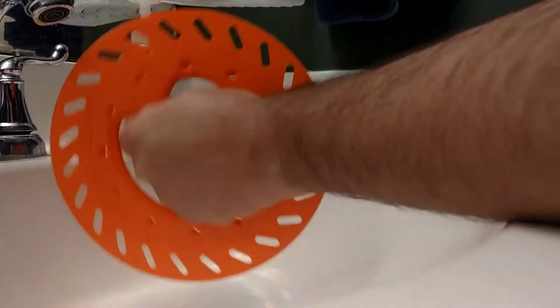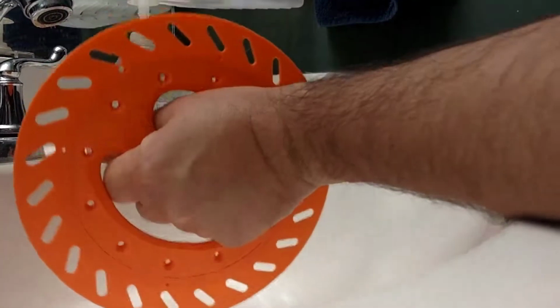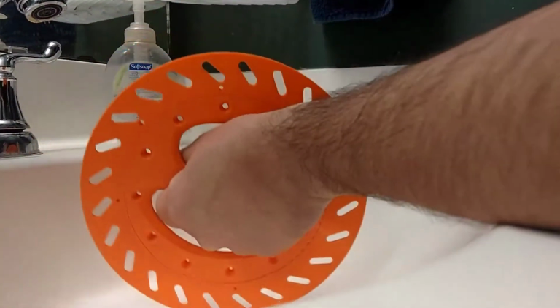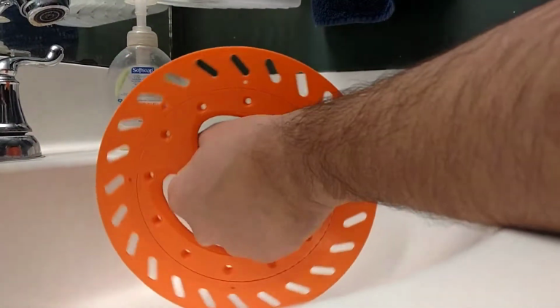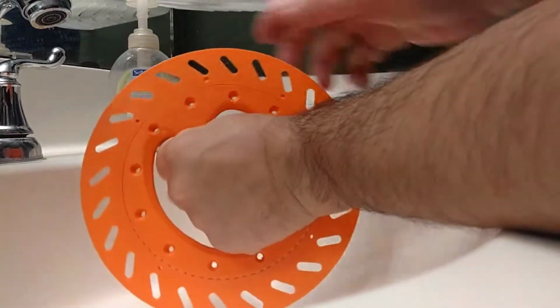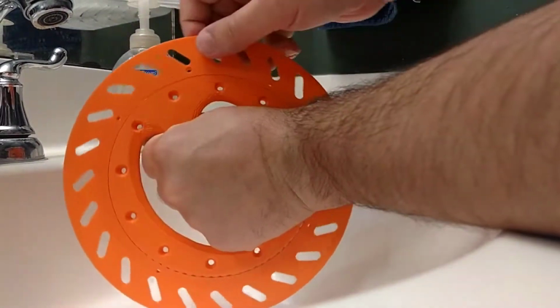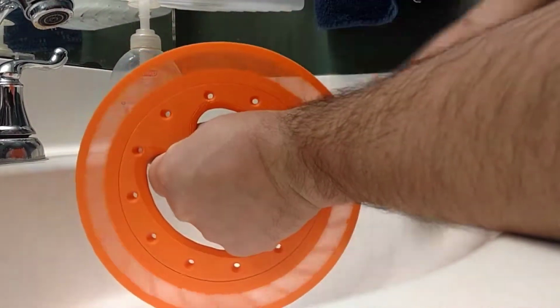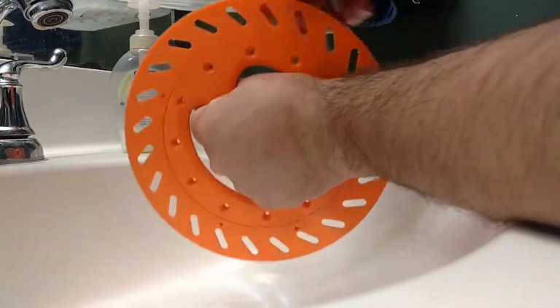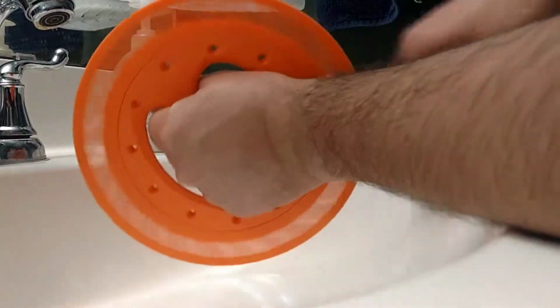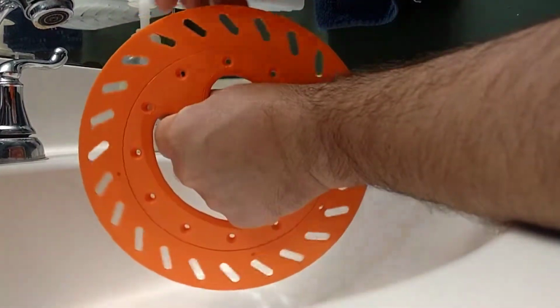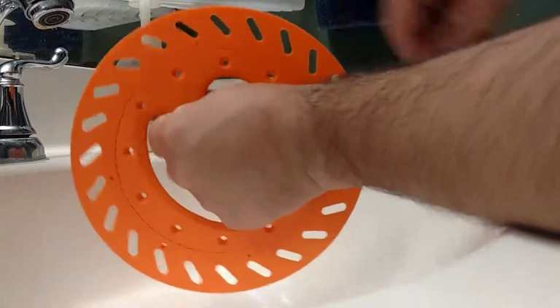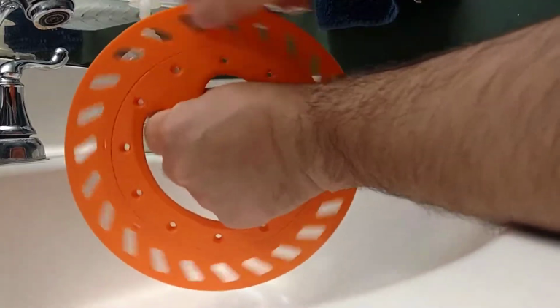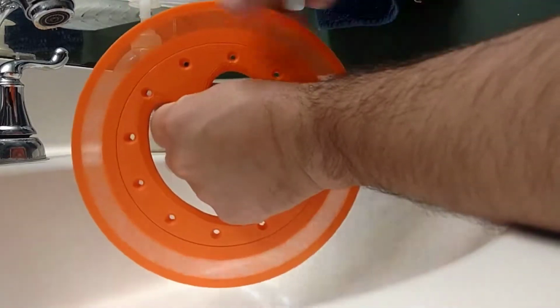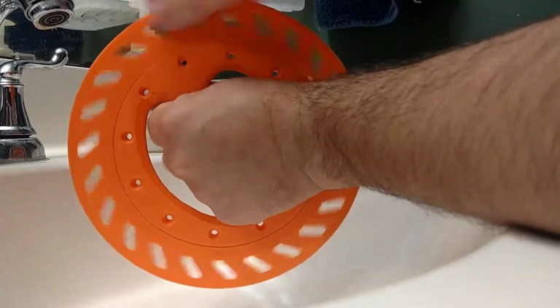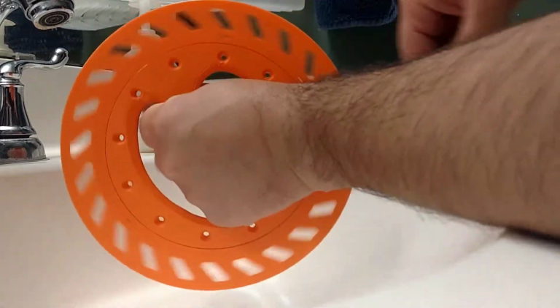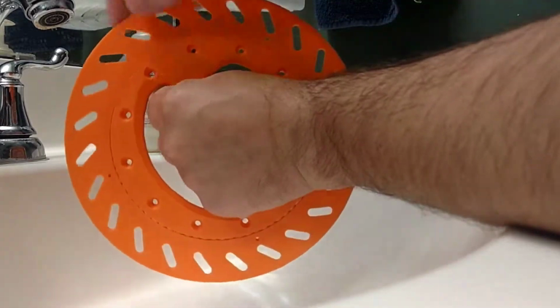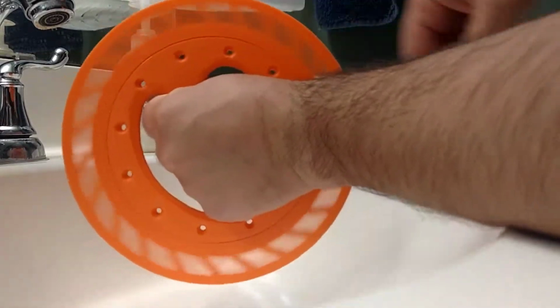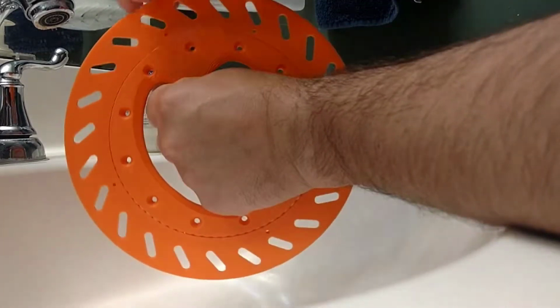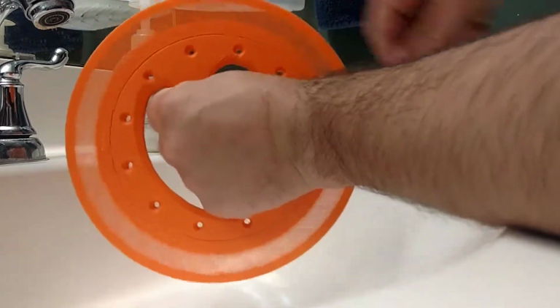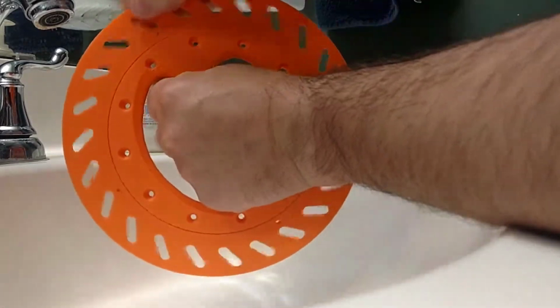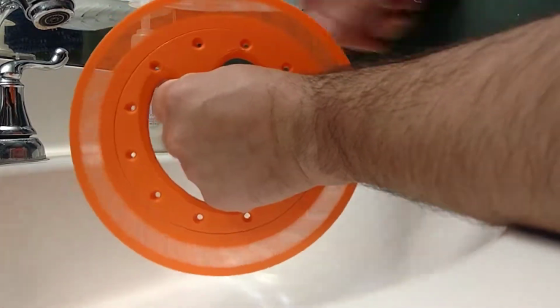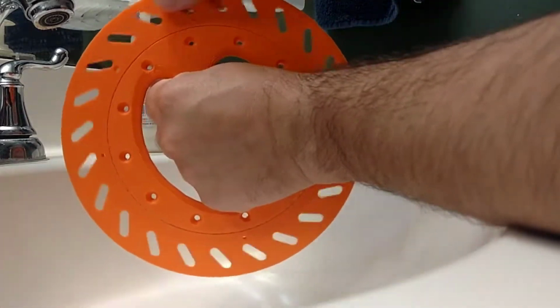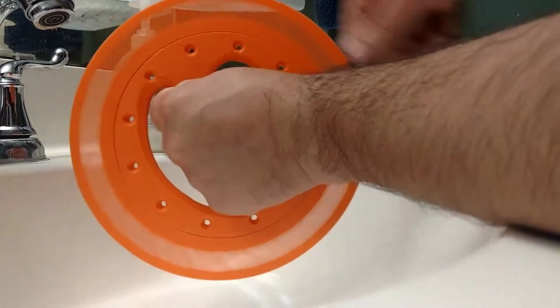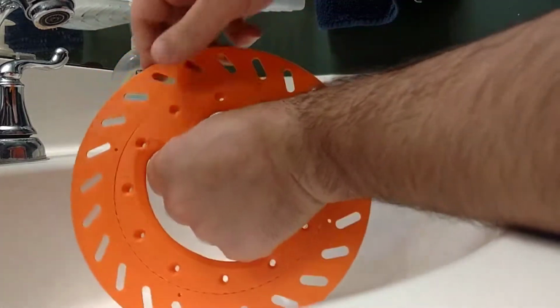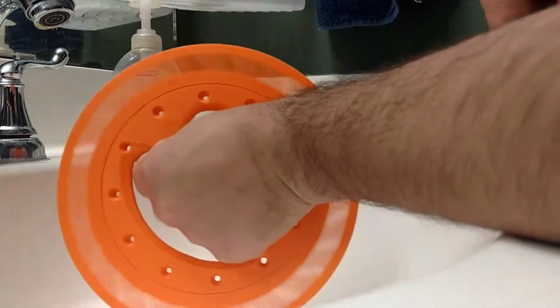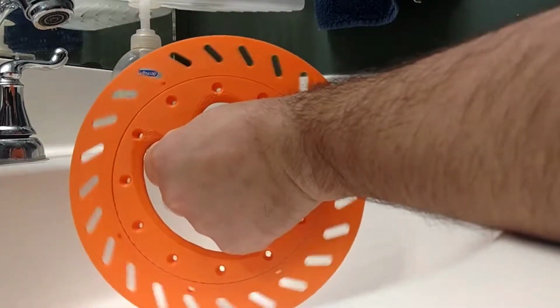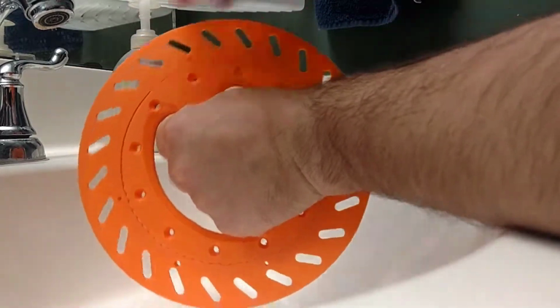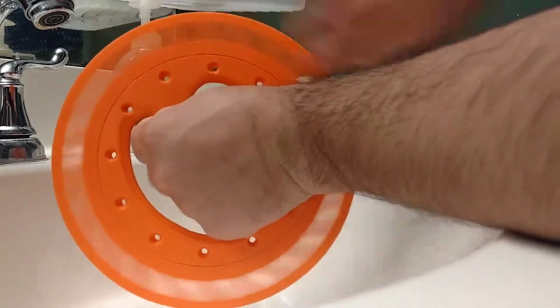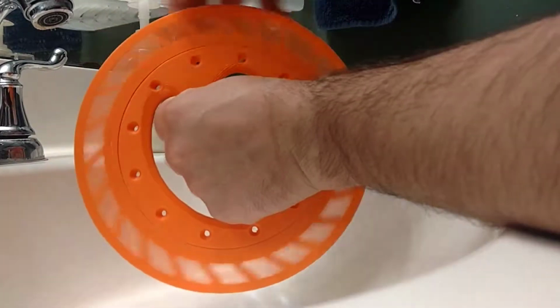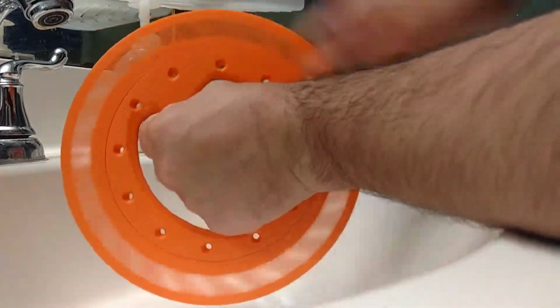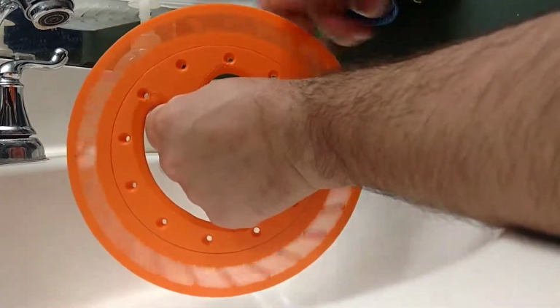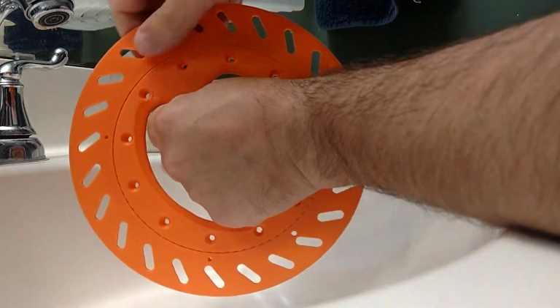Ta-da! Here it is! It's a little bit of Teflon, I think. But it spins pretty well — good enough for a kite winder, anyway.